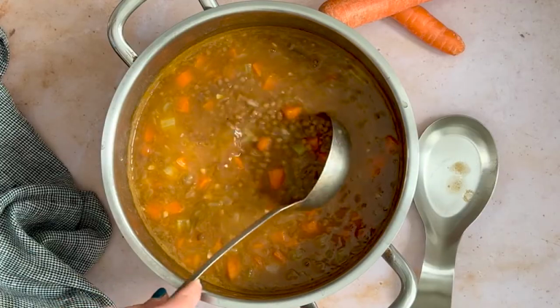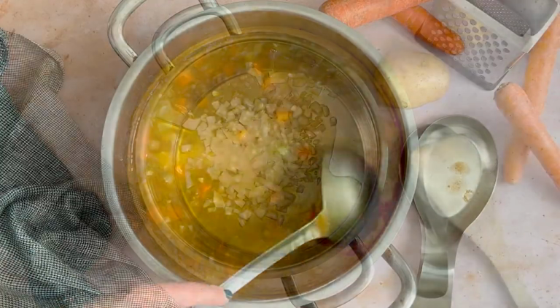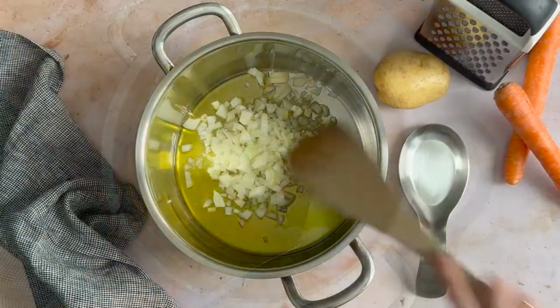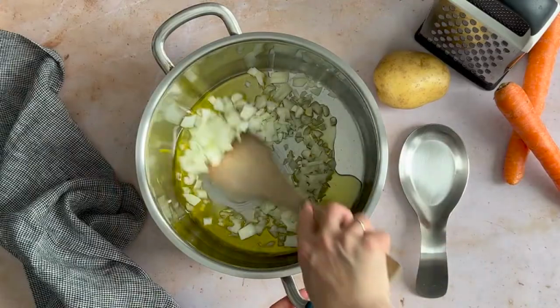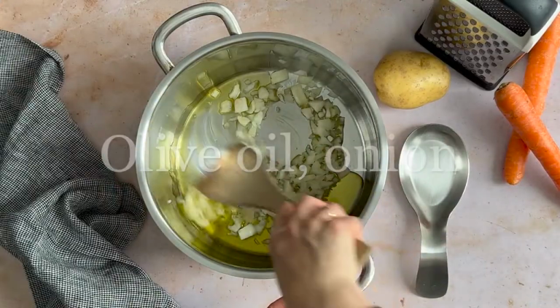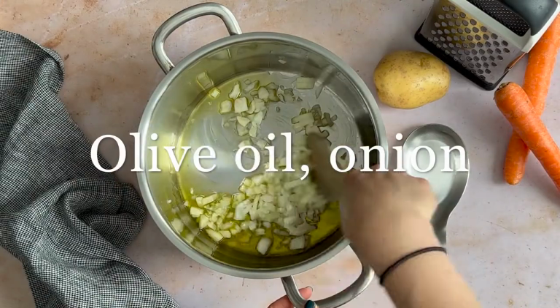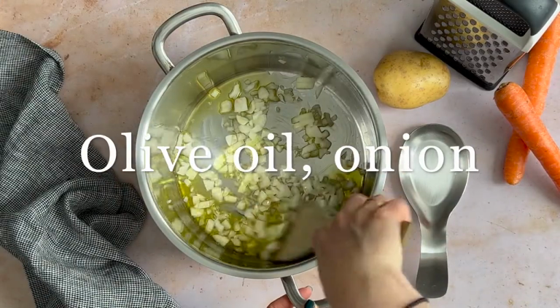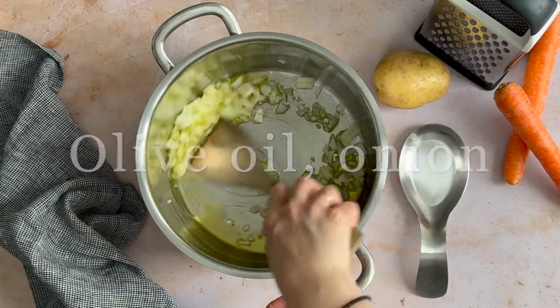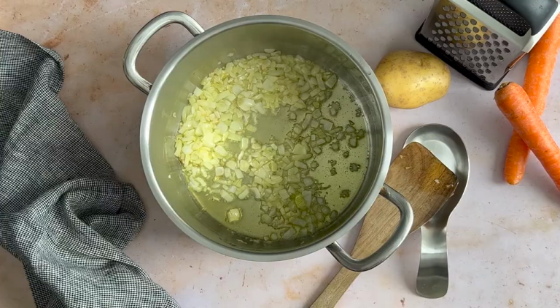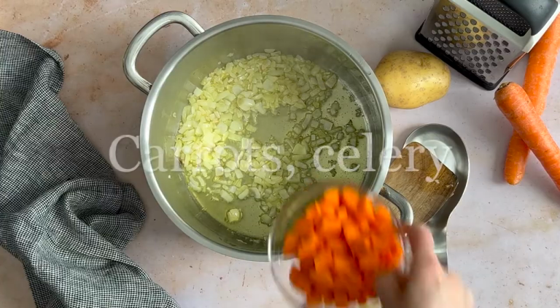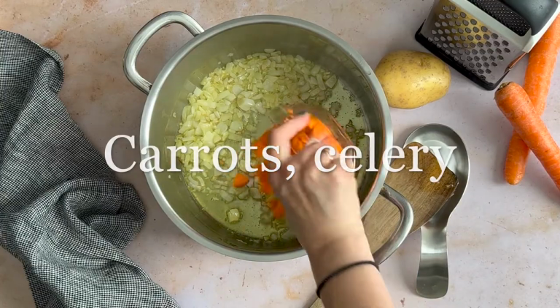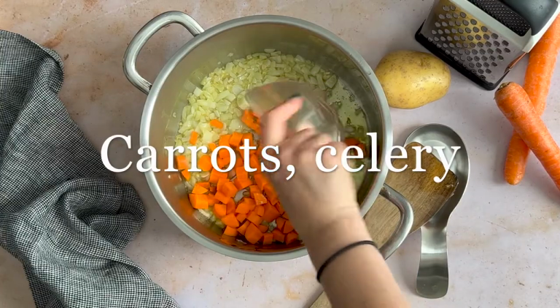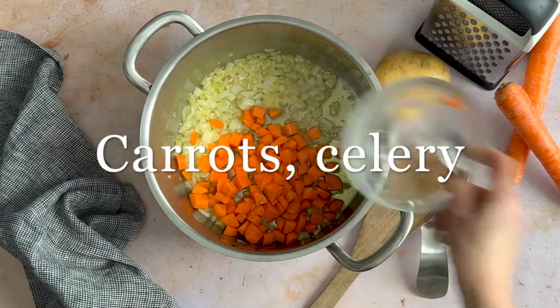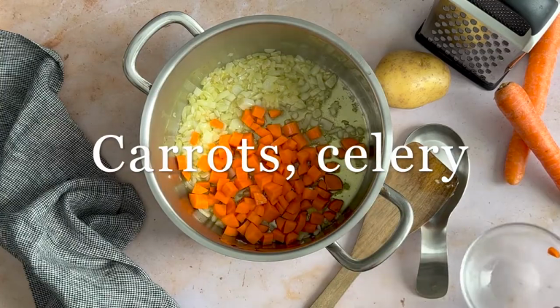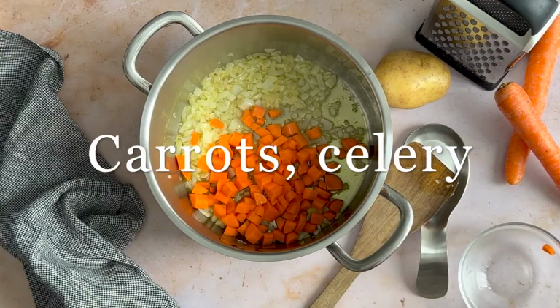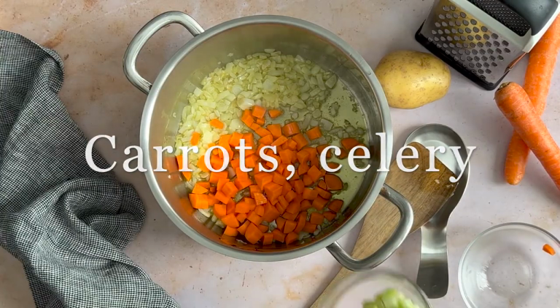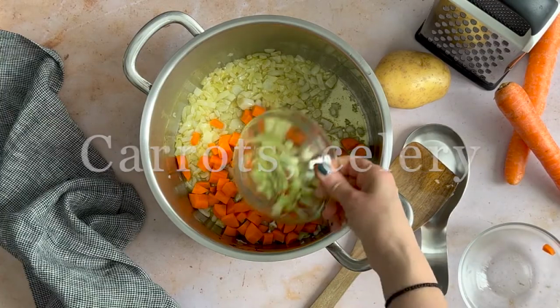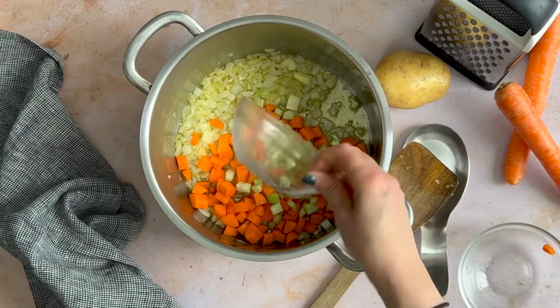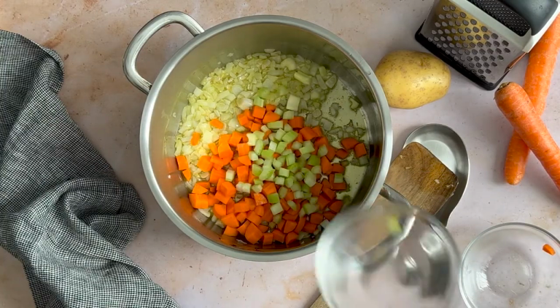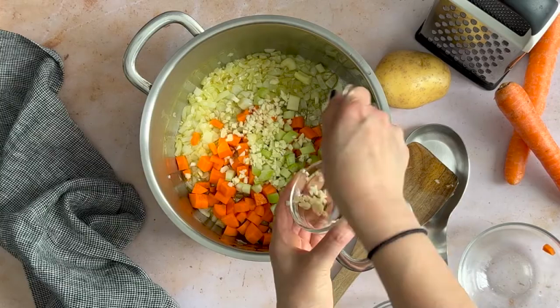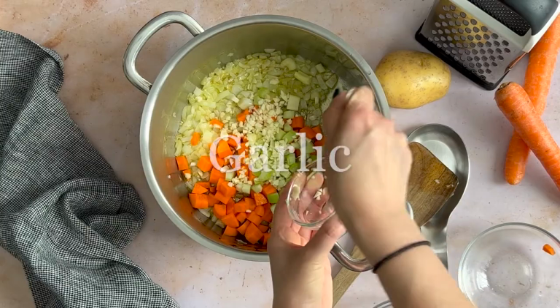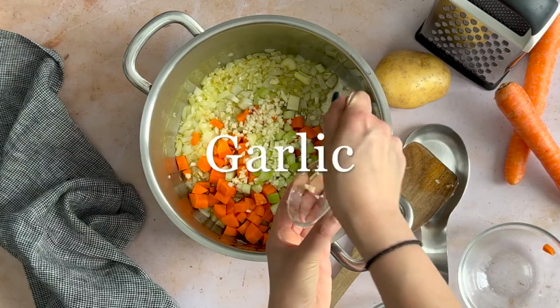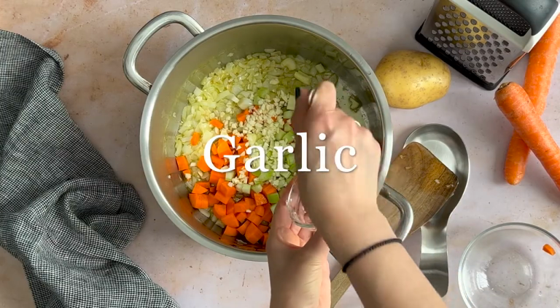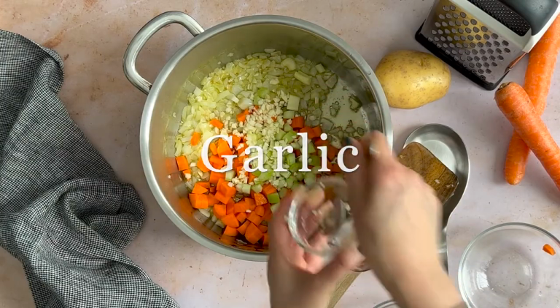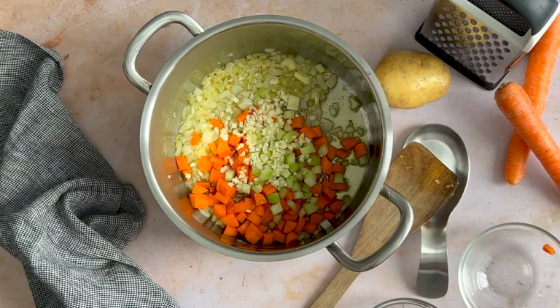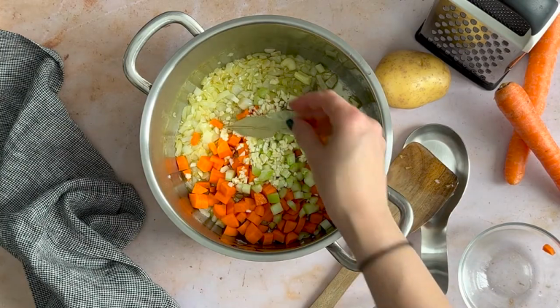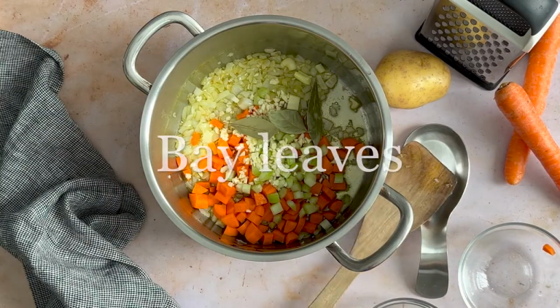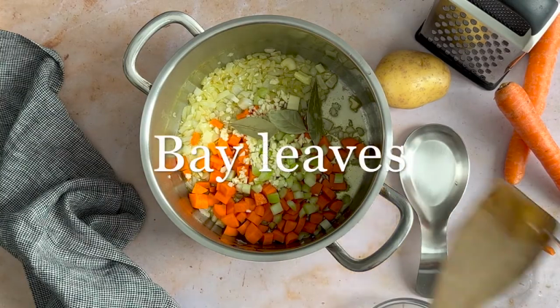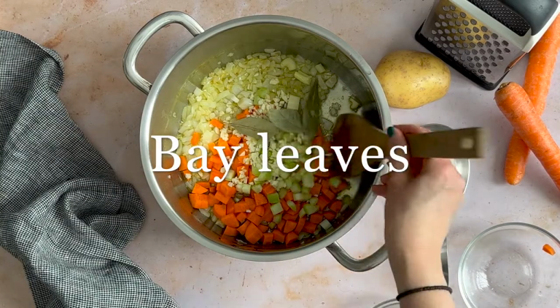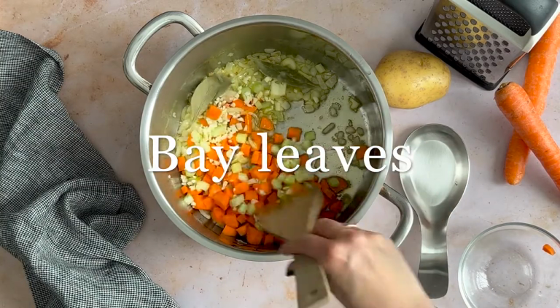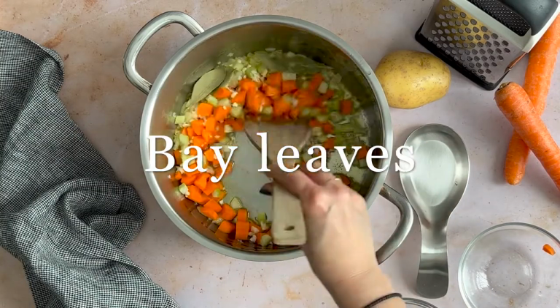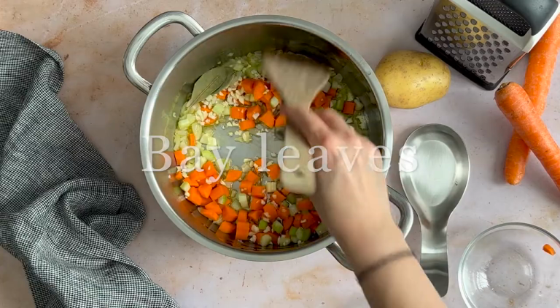Start by cooking onion in olive oil over medium-high heat until soft, approximately 5 minutes. Add the carrots, celery, garlic, and bay leaves to the pot with the onions. Cook for a few minutes, stirring constantly to prevent the garlic from burning.